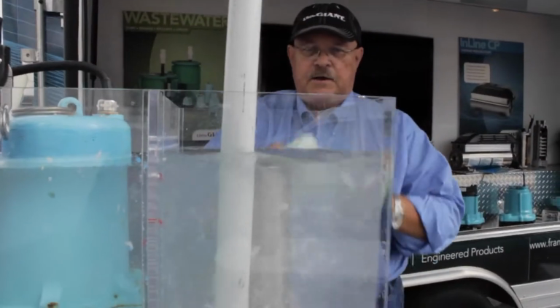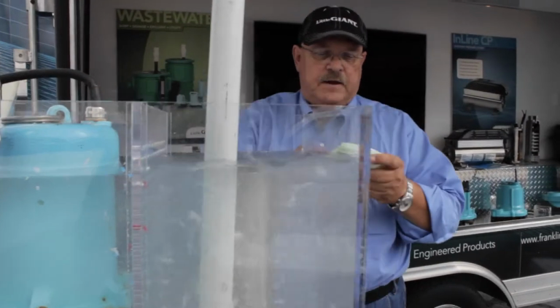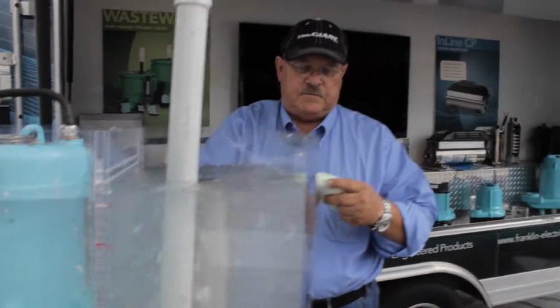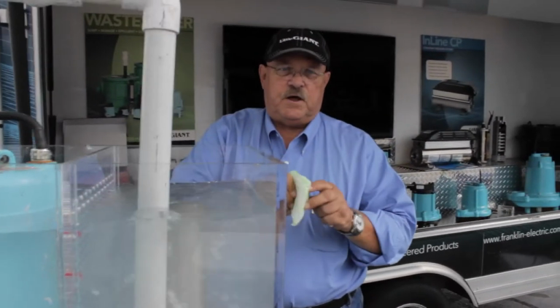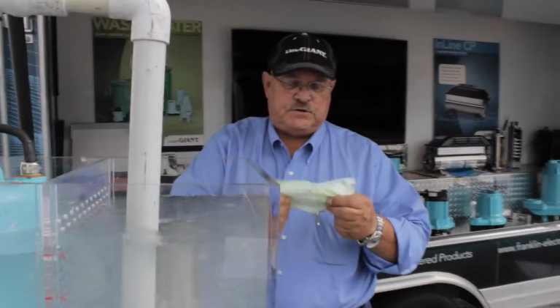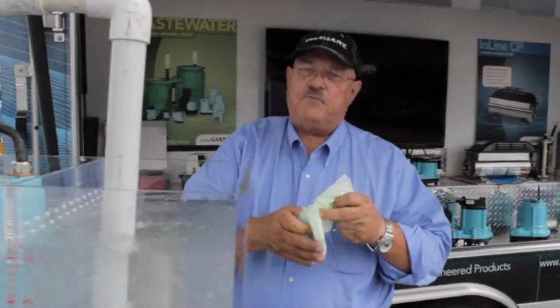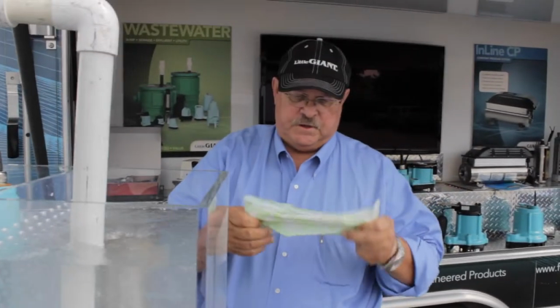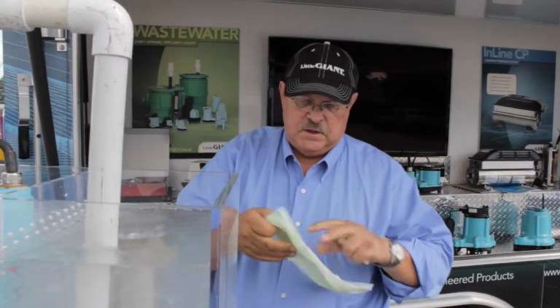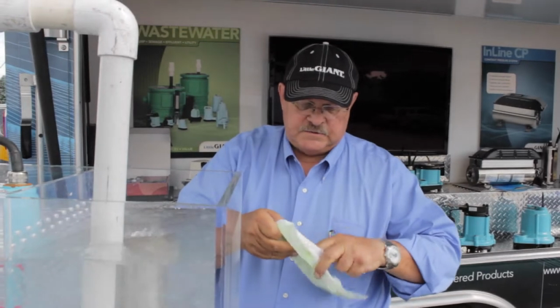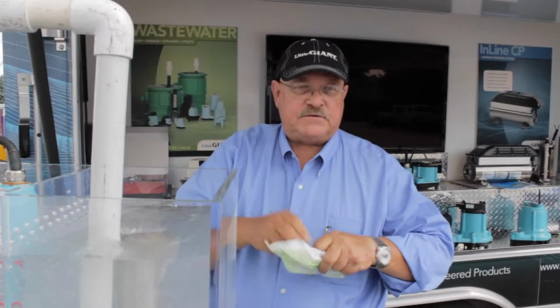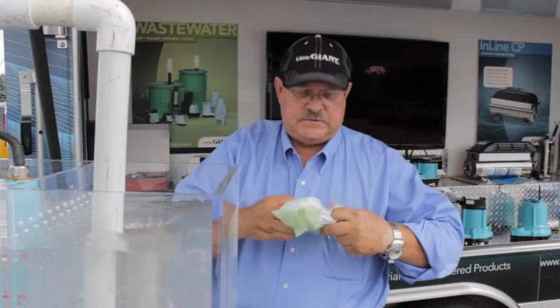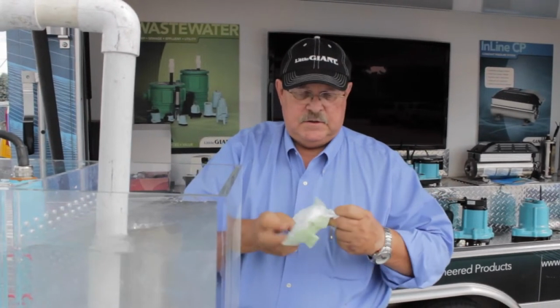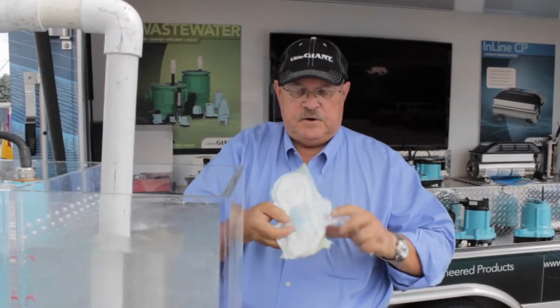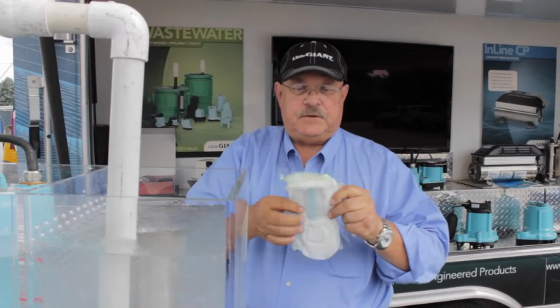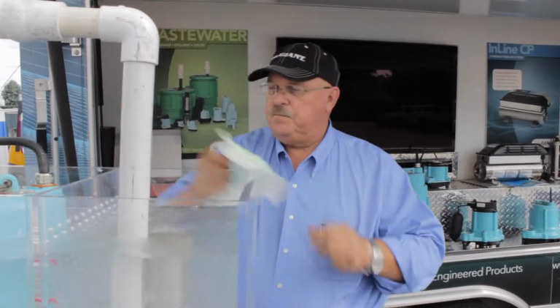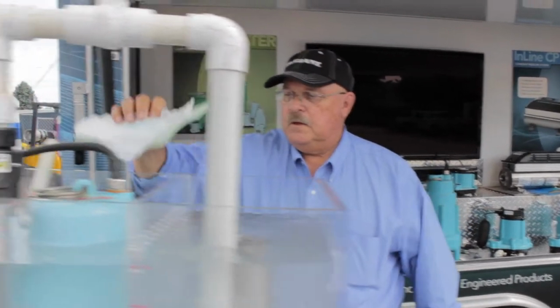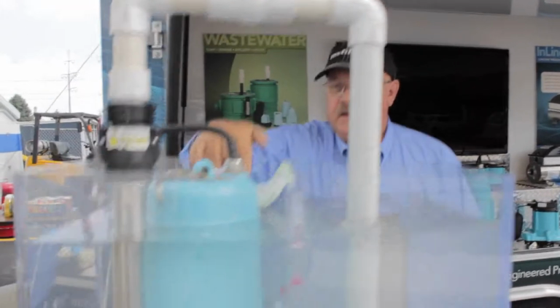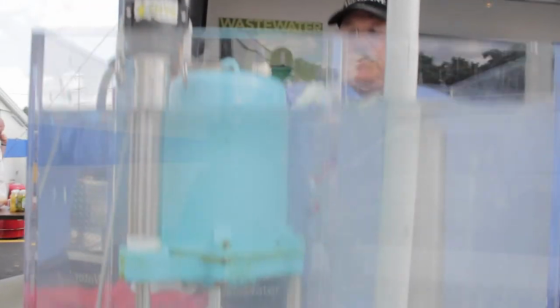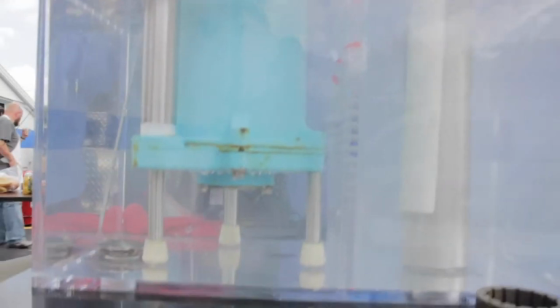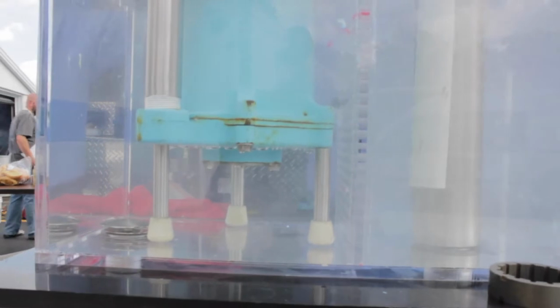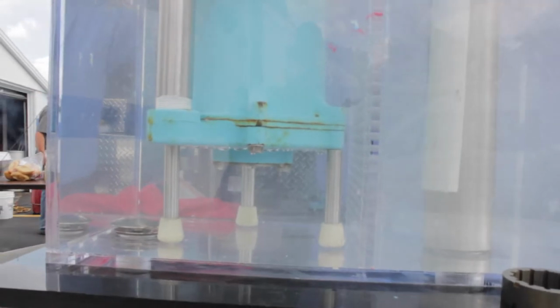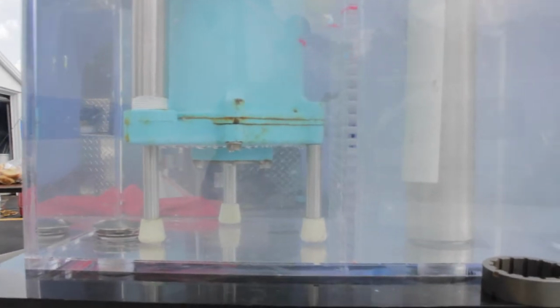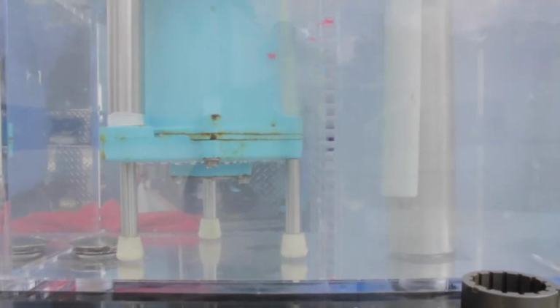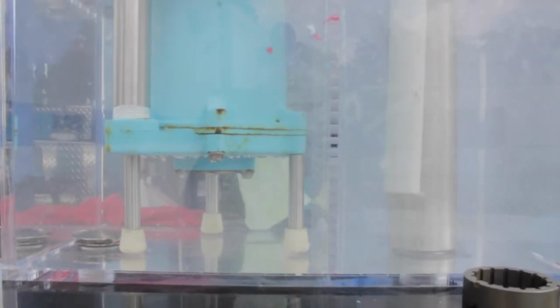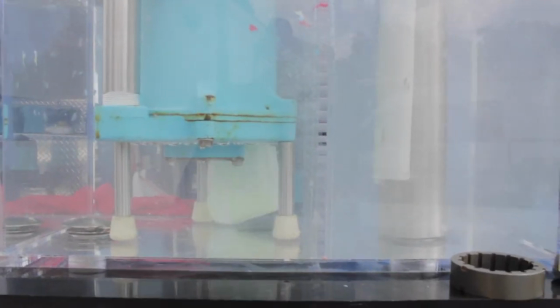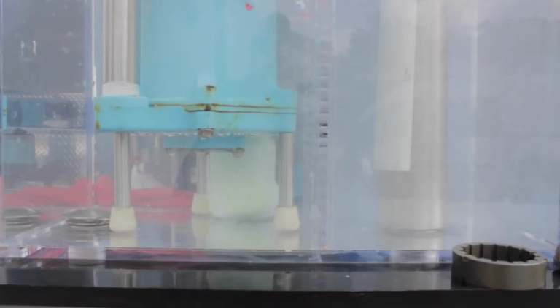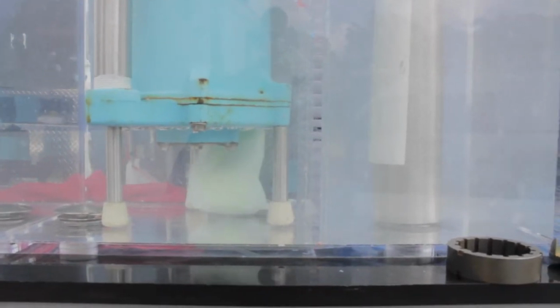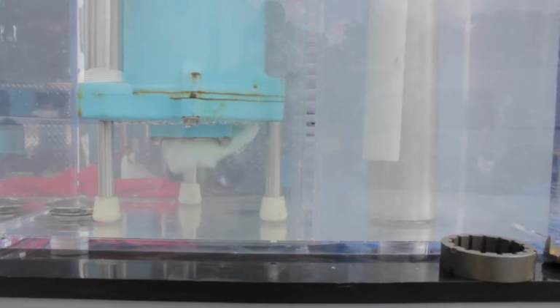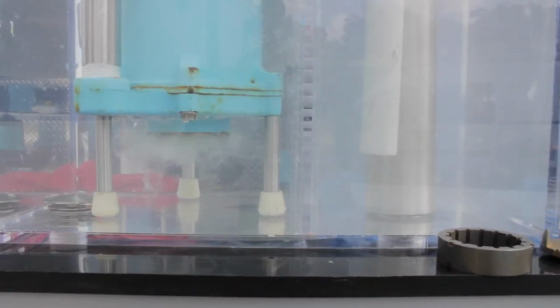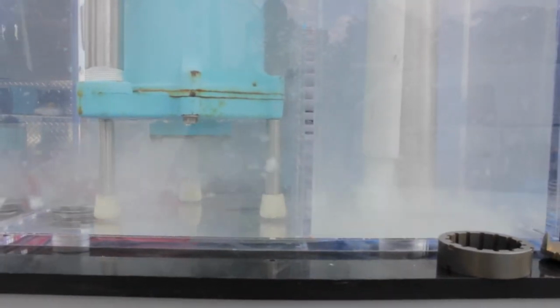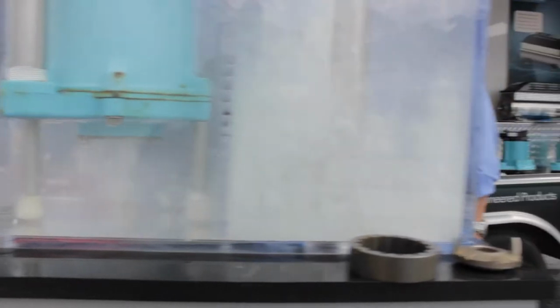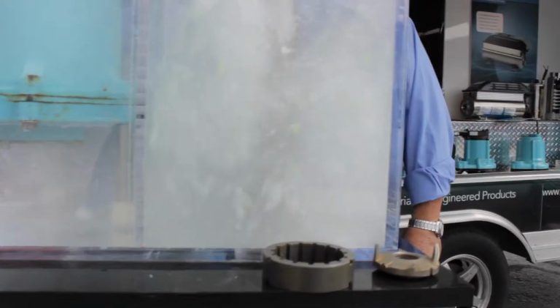Another item that gets flushed, though it should never be flushed, would be maxi pads. Again, with the grinder, it's got a really good cutter system to grind through it — that's no problem at all.